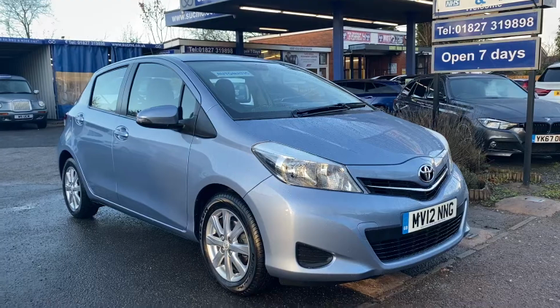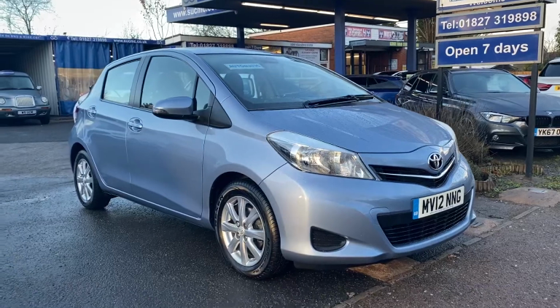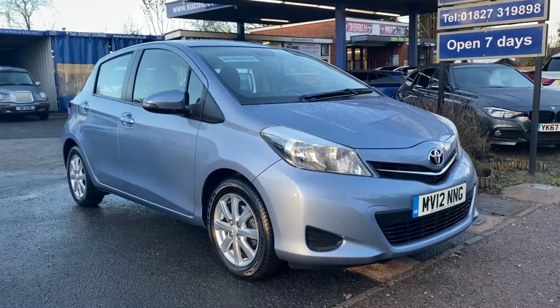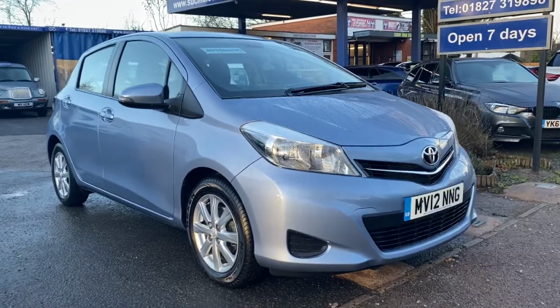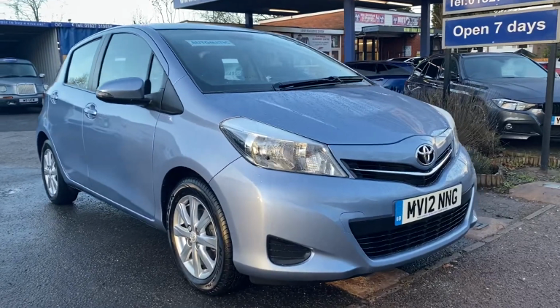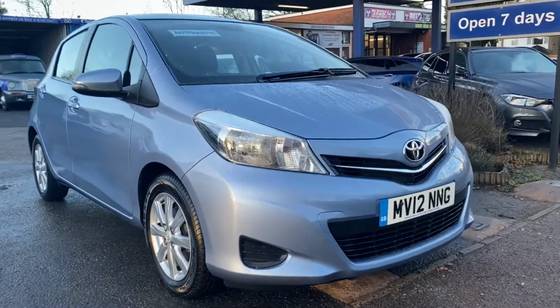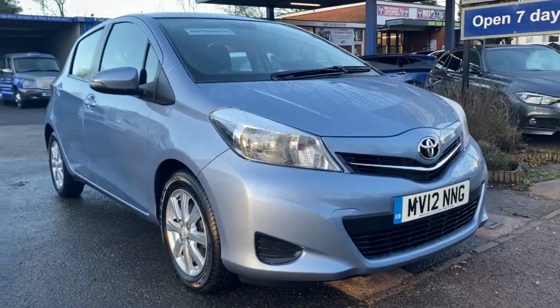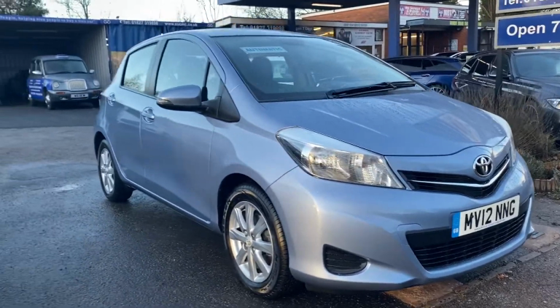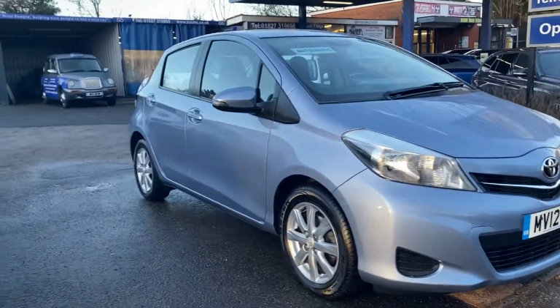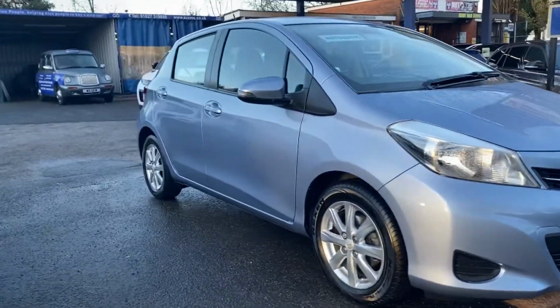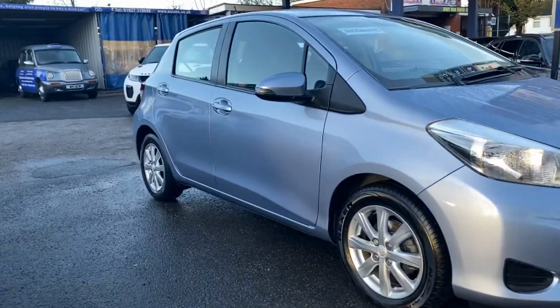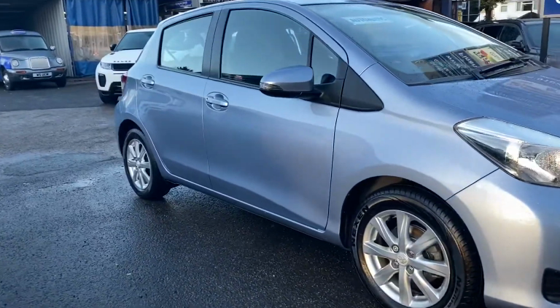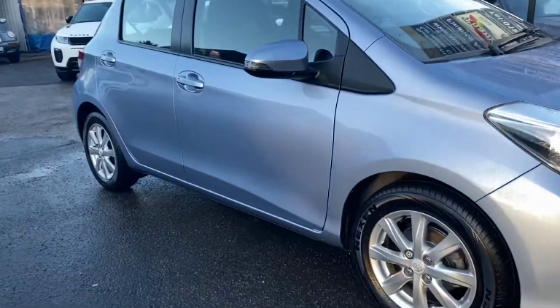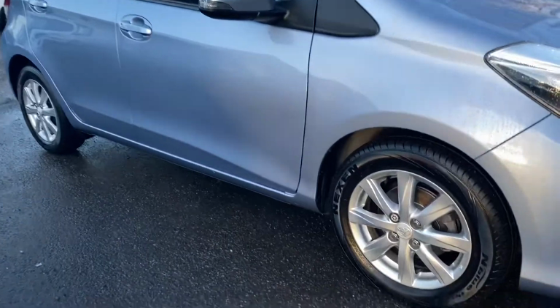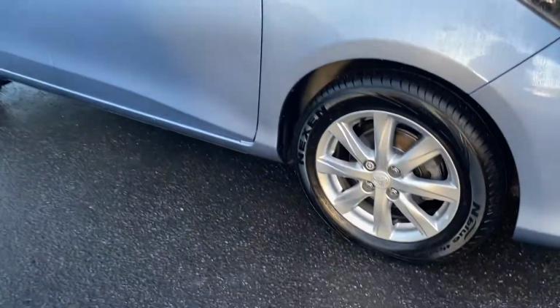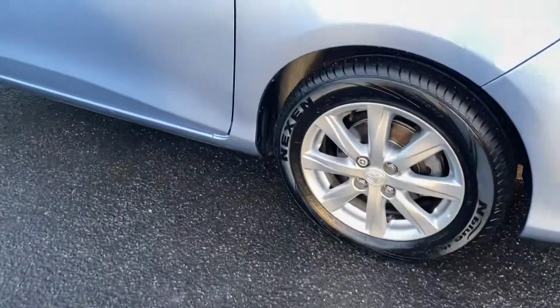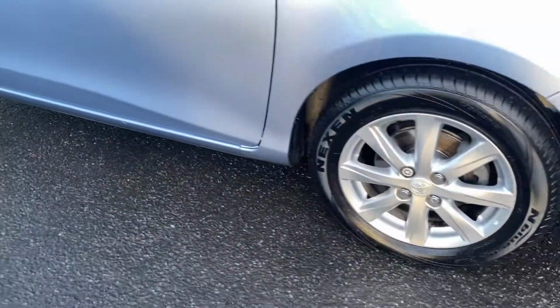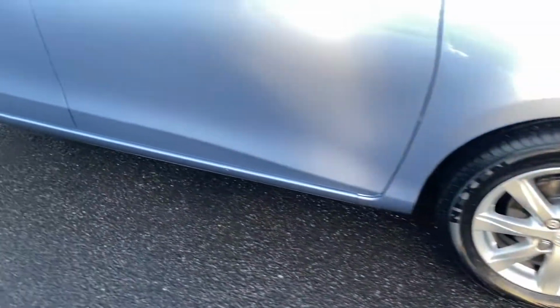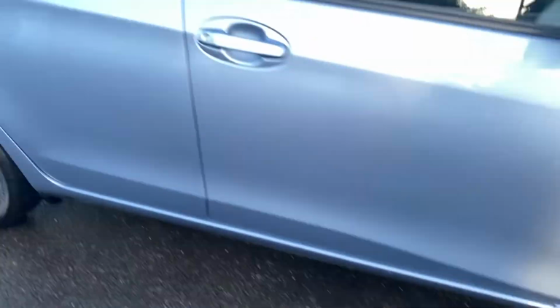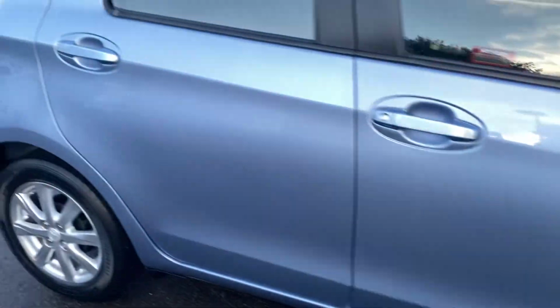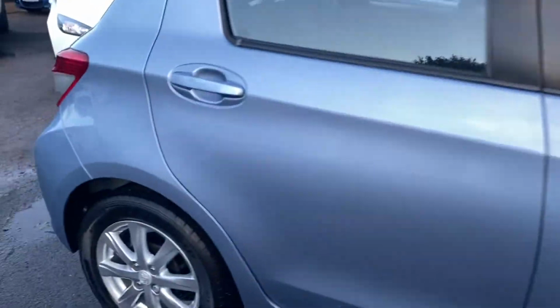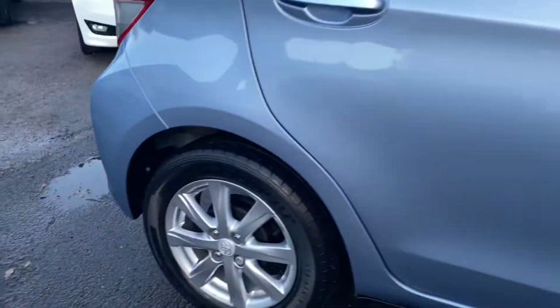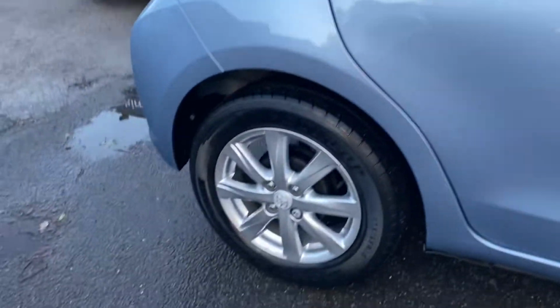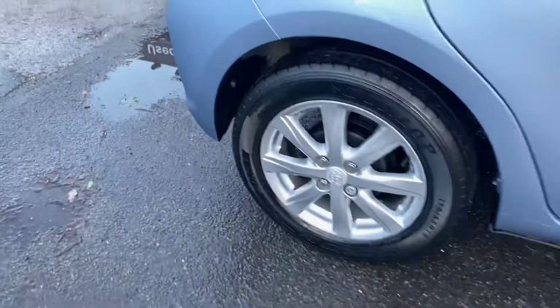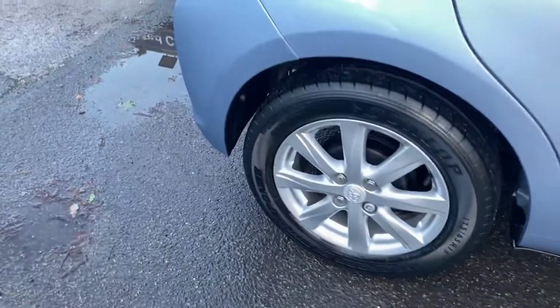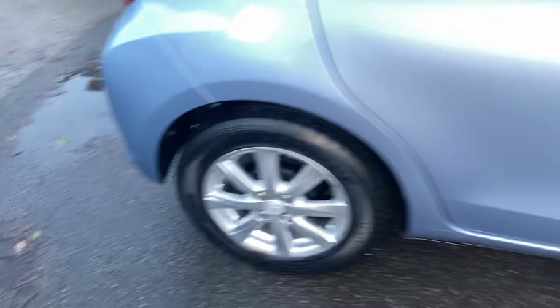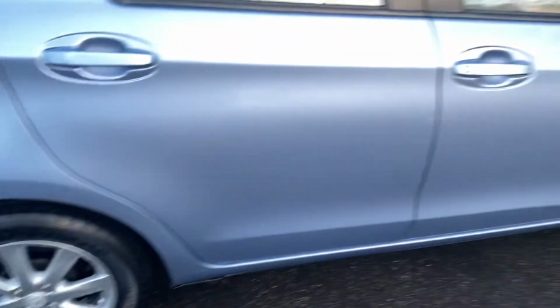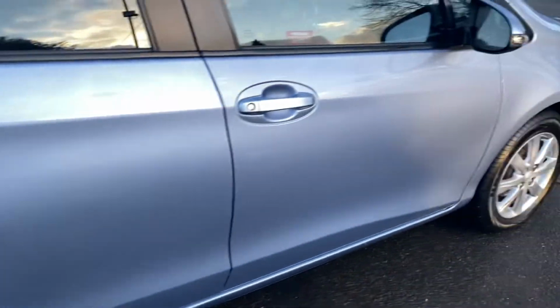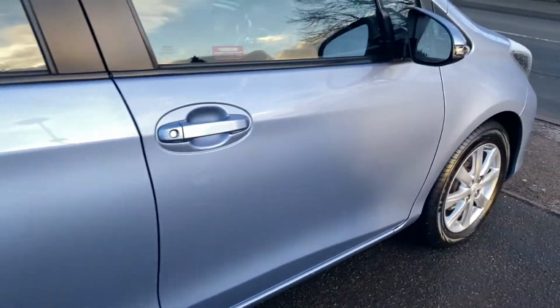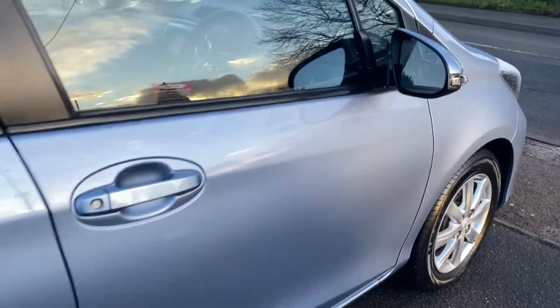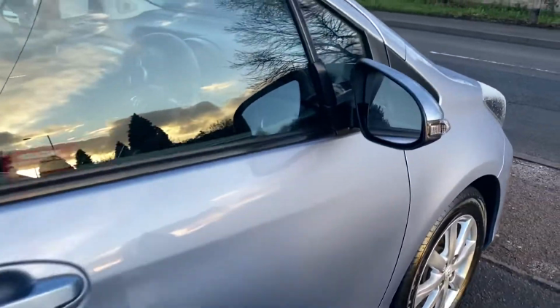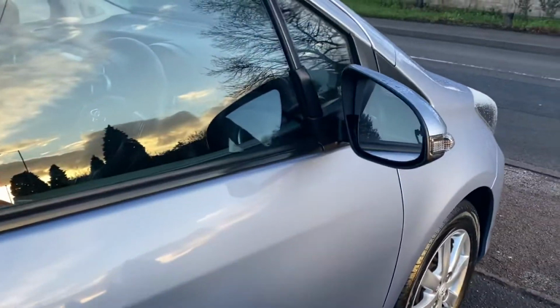It's a short video of our beautiful little Toyota Yaris. It is an automatic, nice specification, beautiful paintwork, wheels, tyres — cracking condition, as you would expect for this mileage.